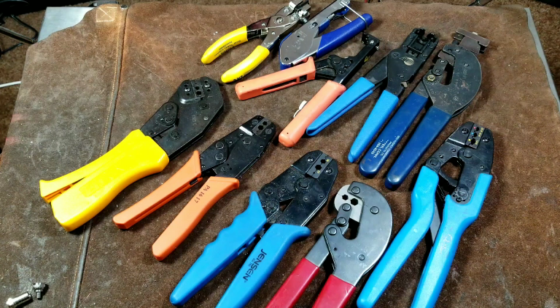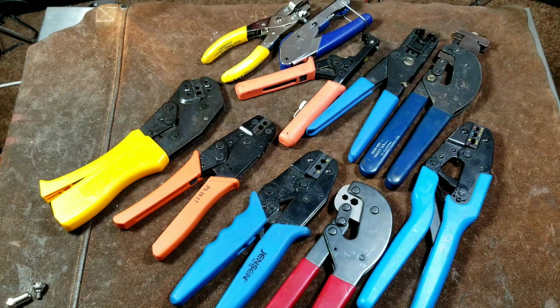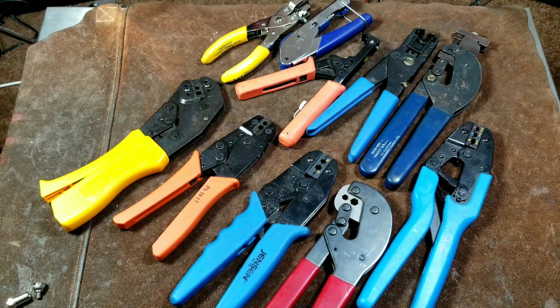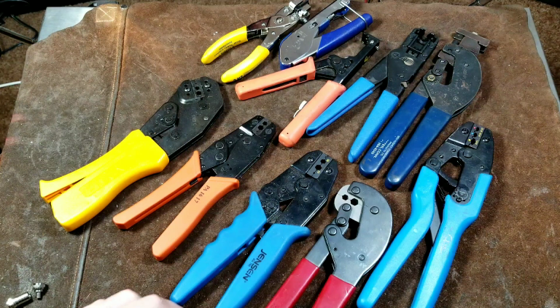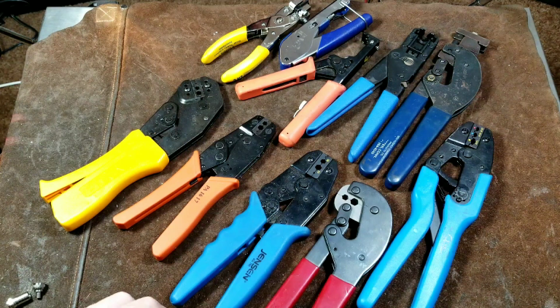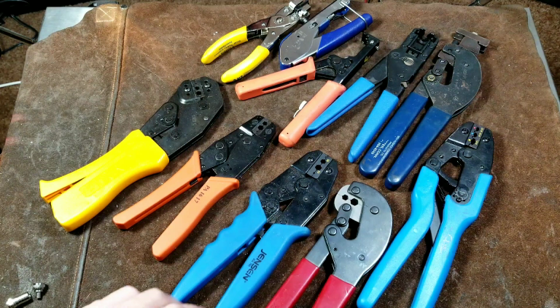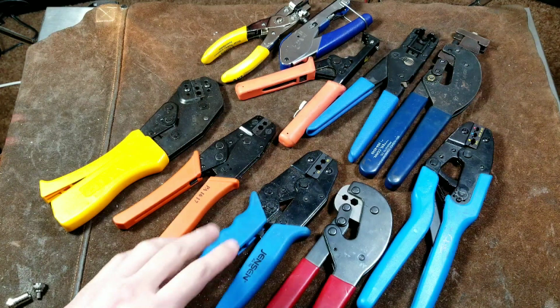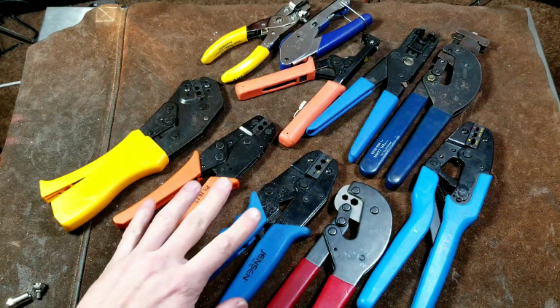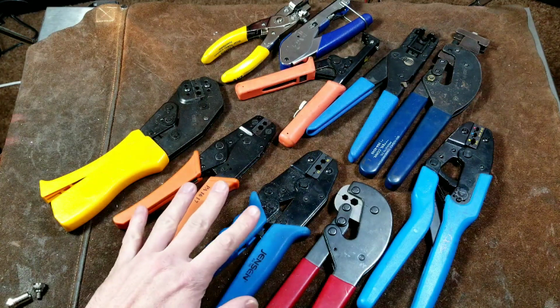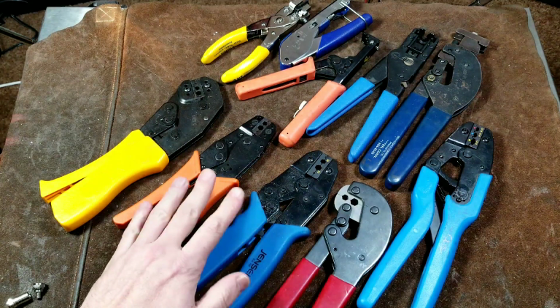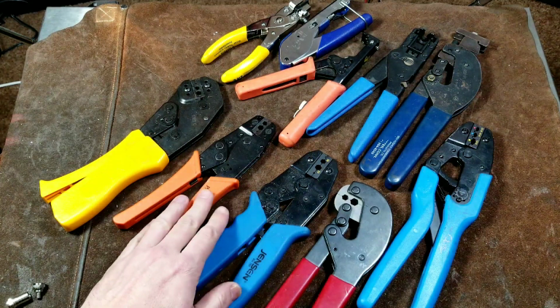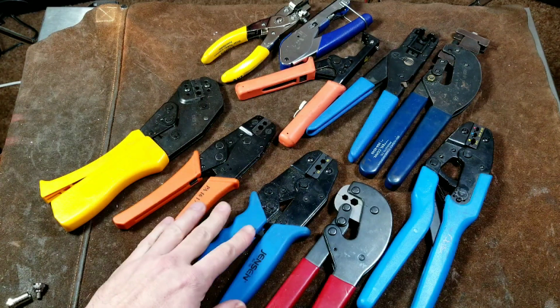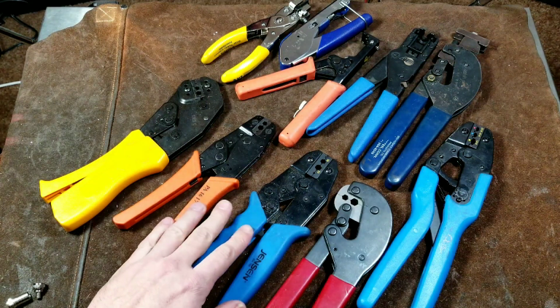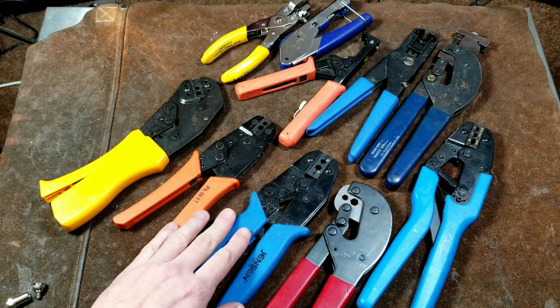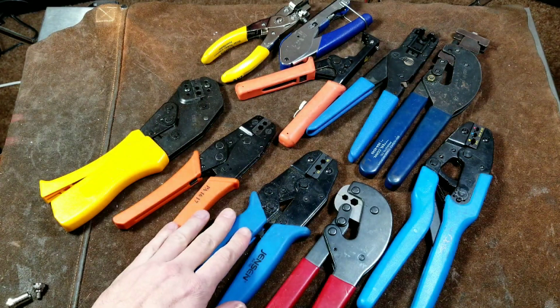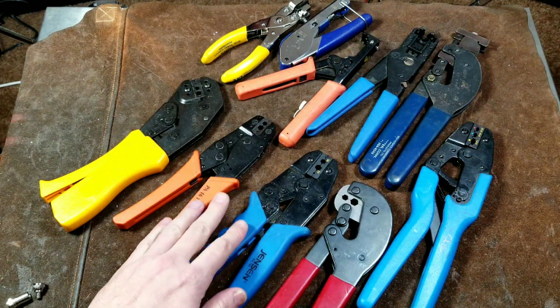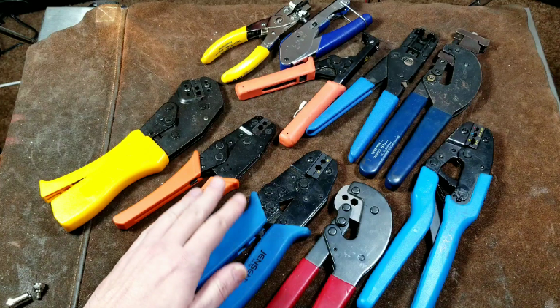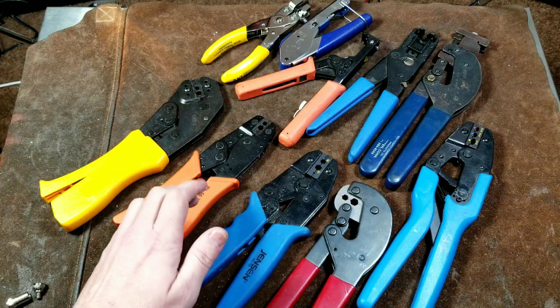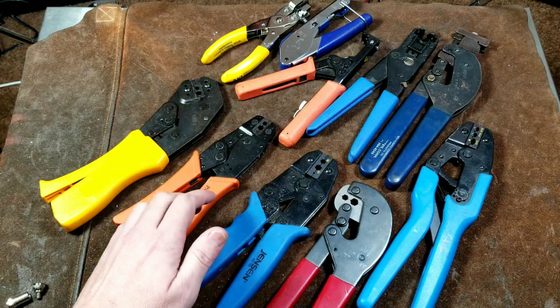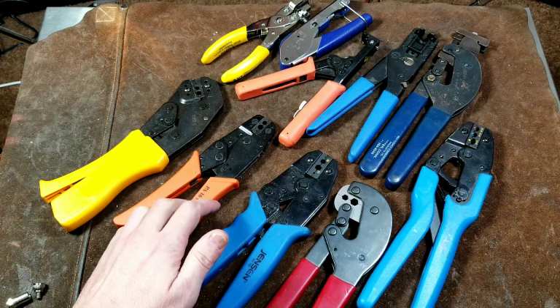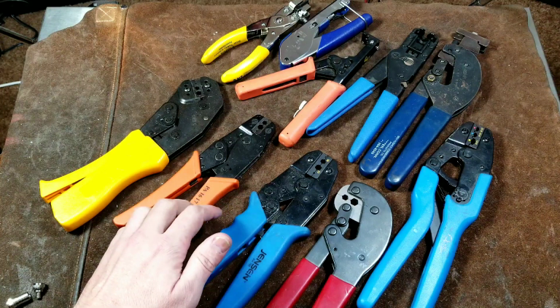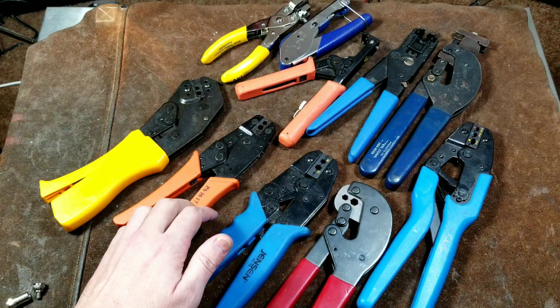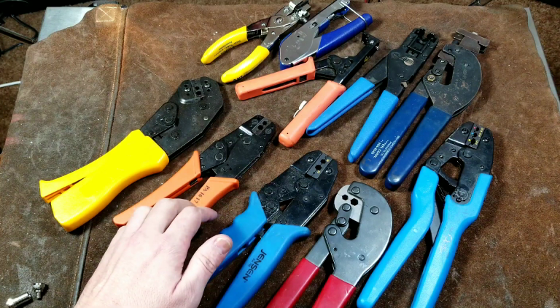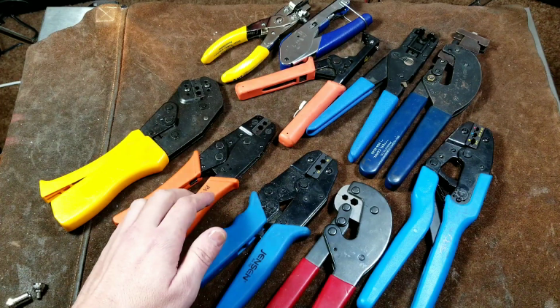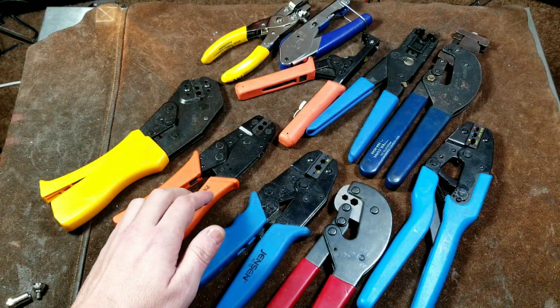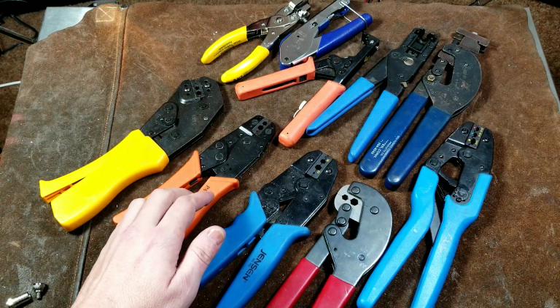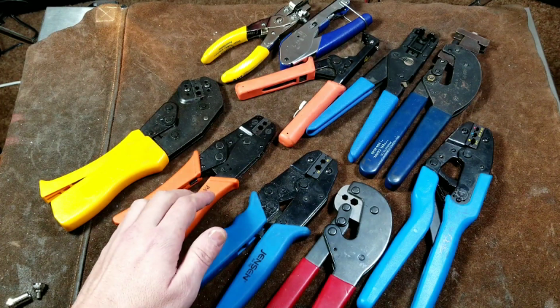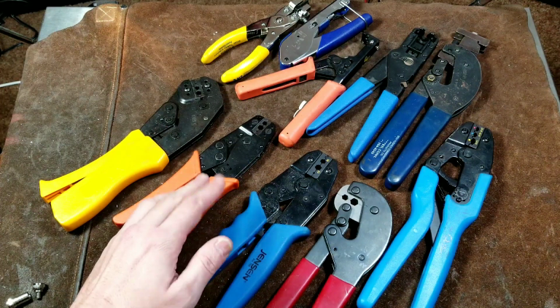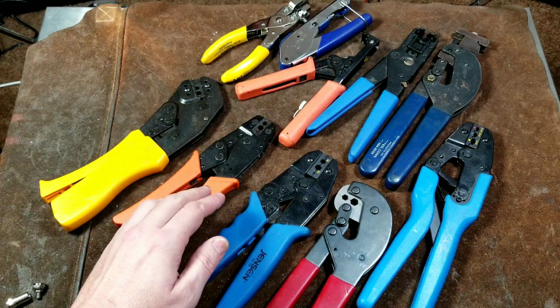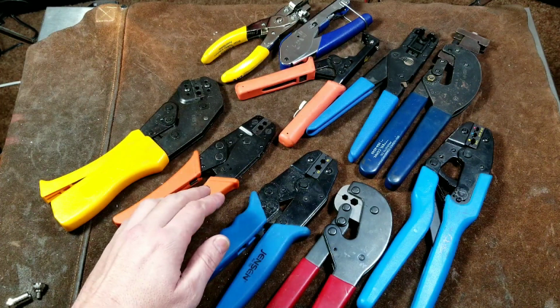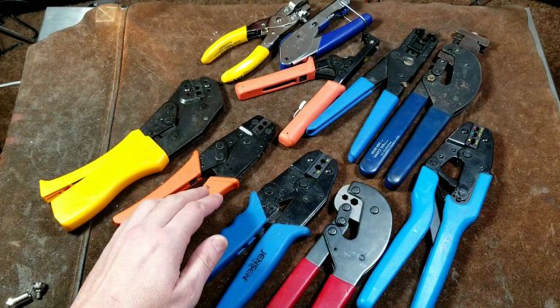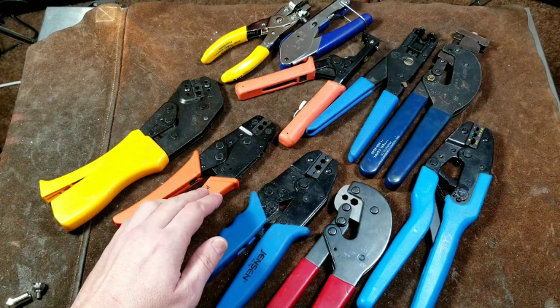It's Maximus here, with a quick review and comparison of coaxial cable crimpers and press fit tools.